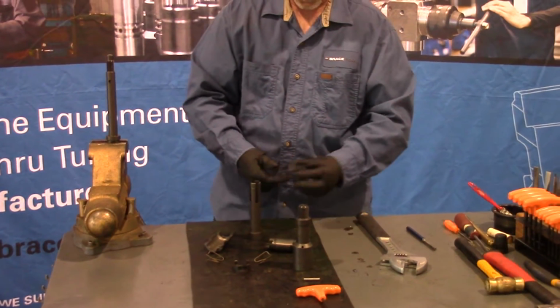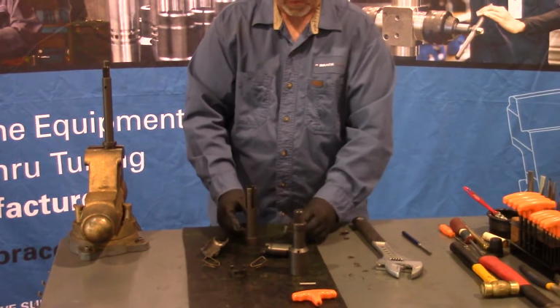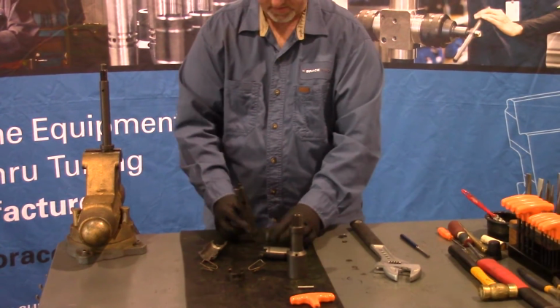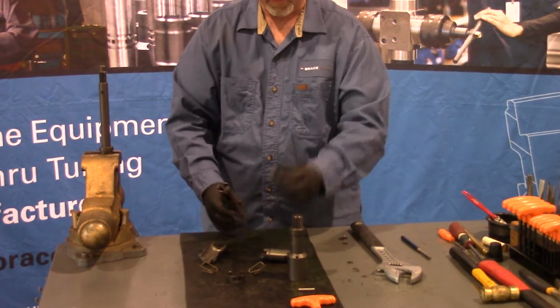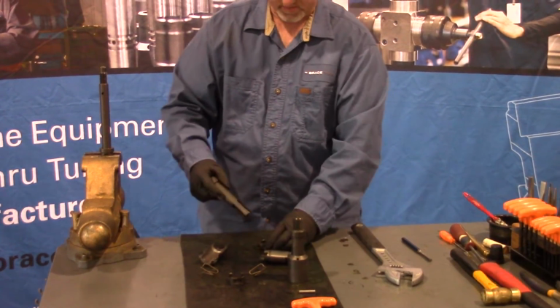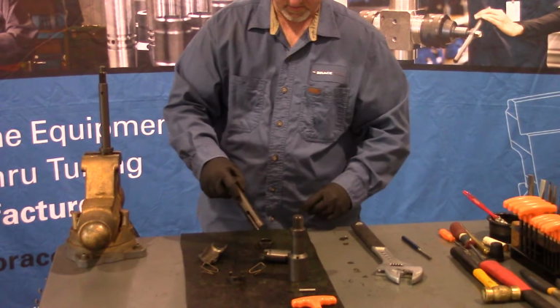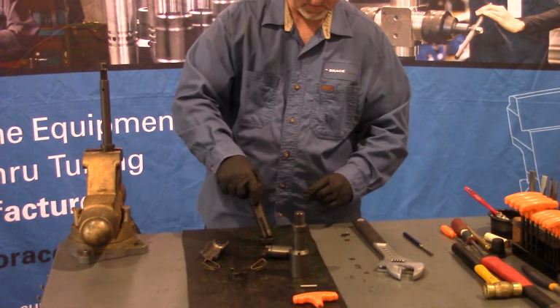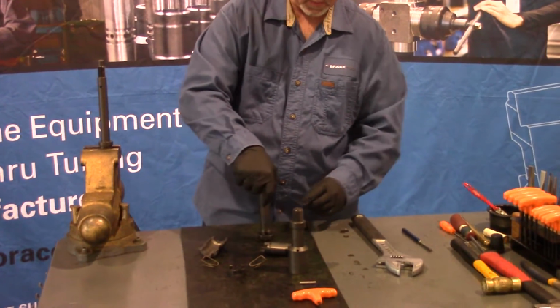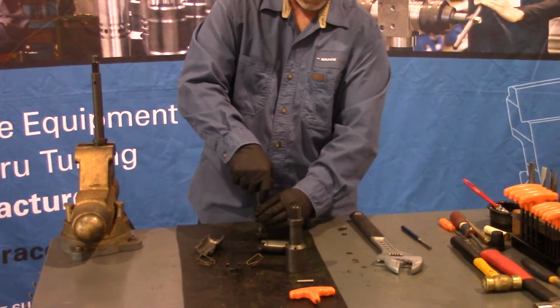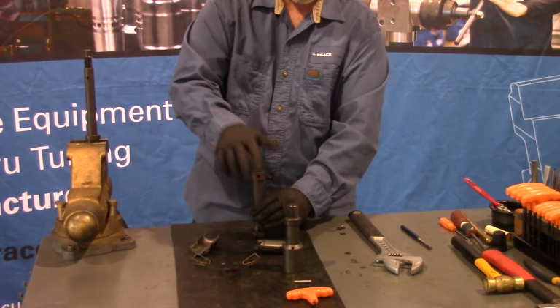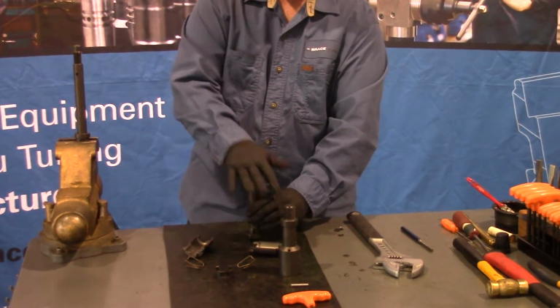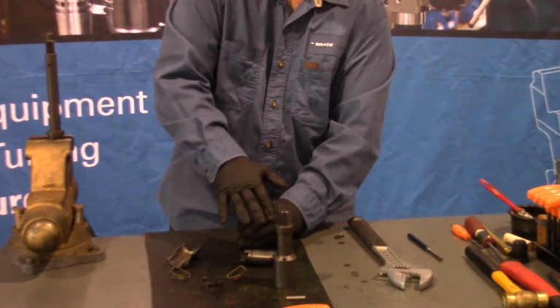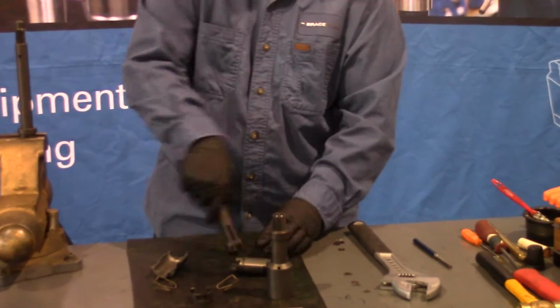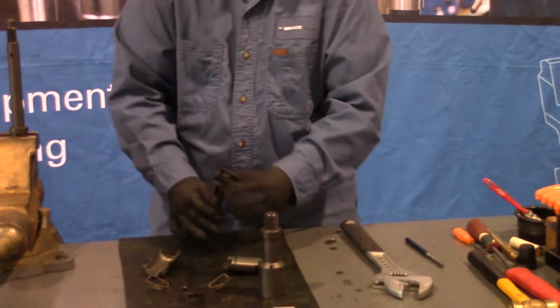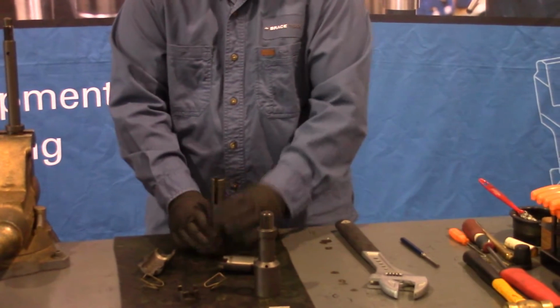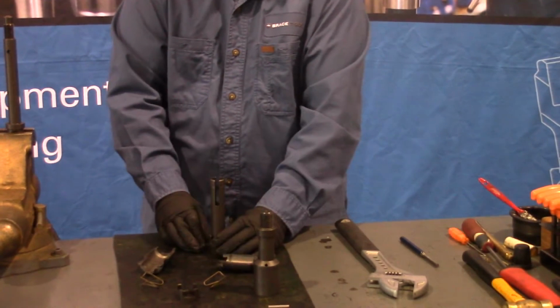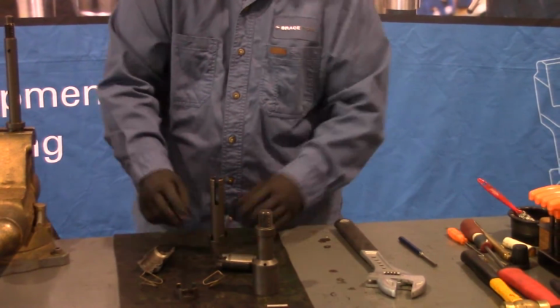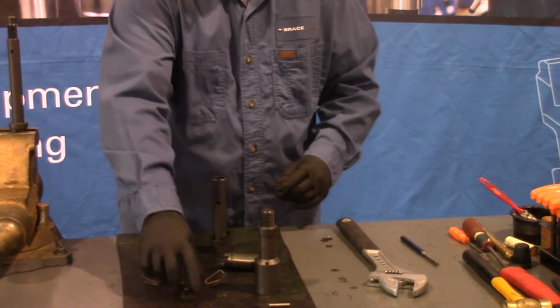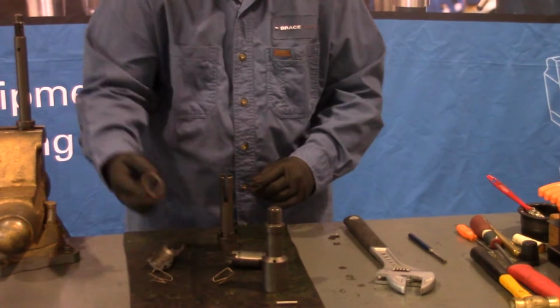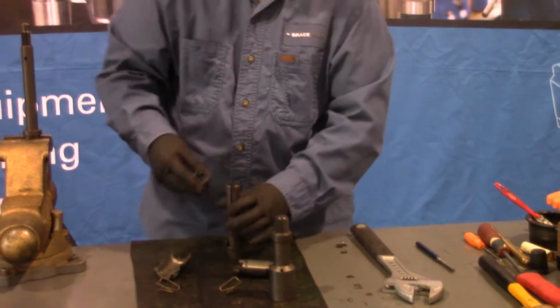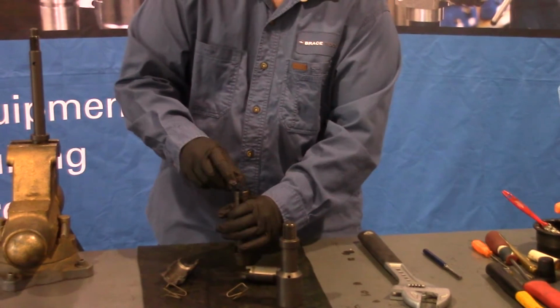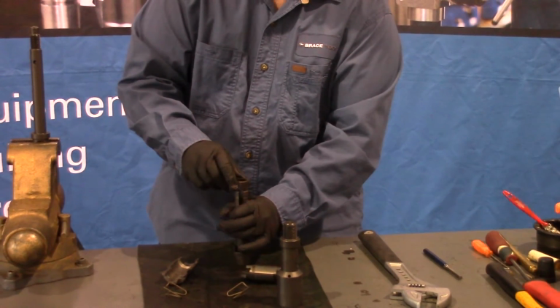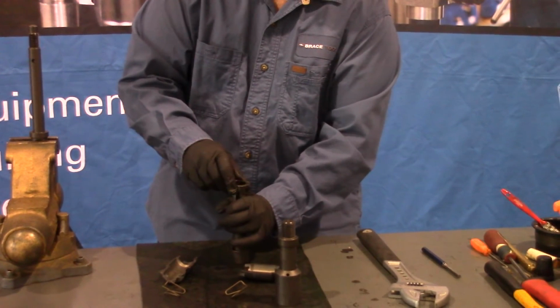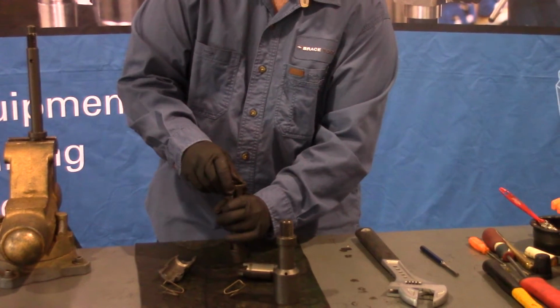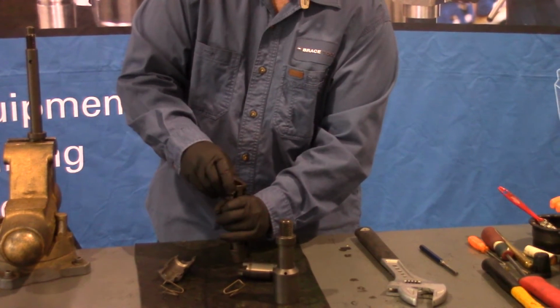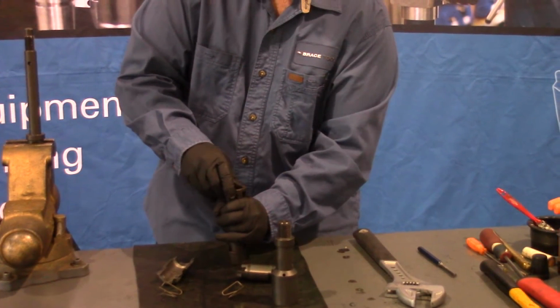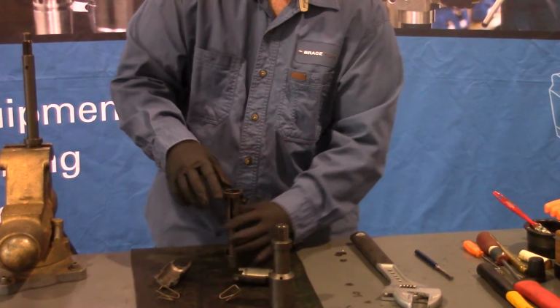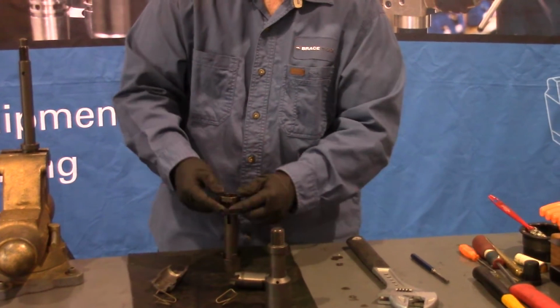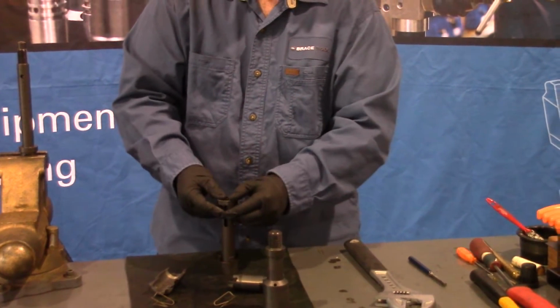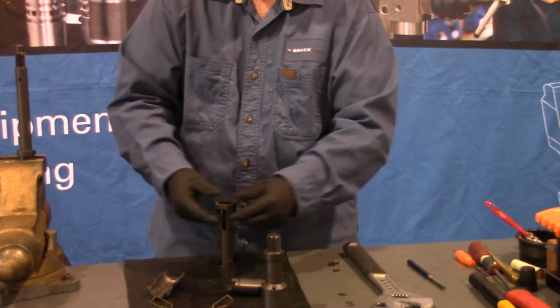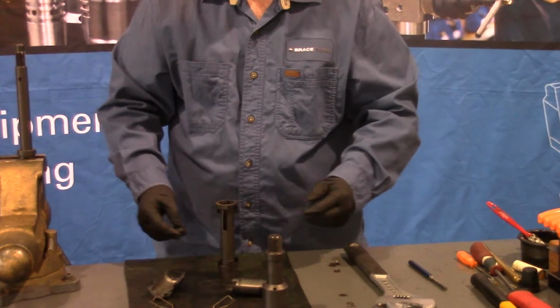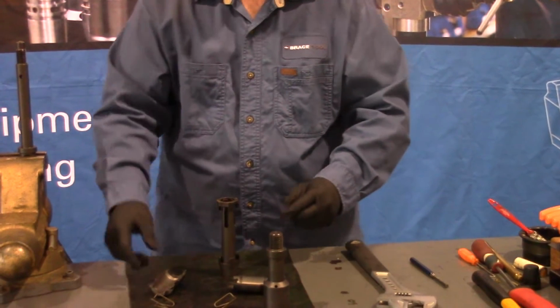To install the upper key retainer onto the collet, just put it on the vise and press it in there, then slide it to the bottom. To install the lower one, just squeeze the collar in with your hands and install that on there.